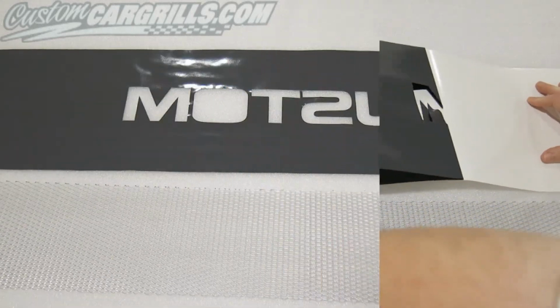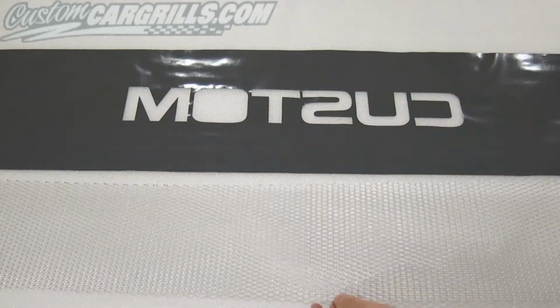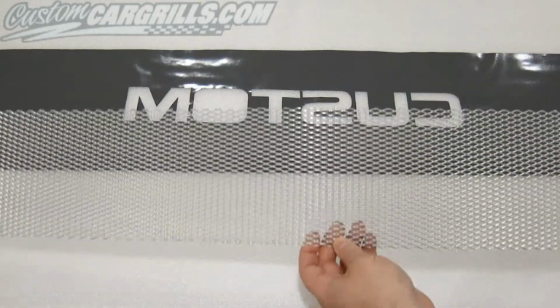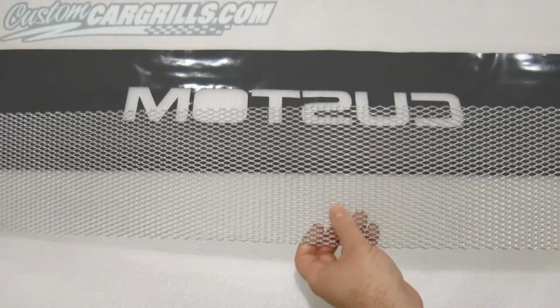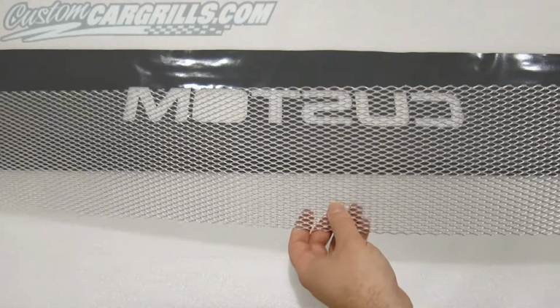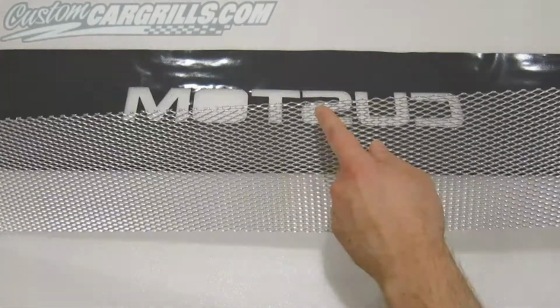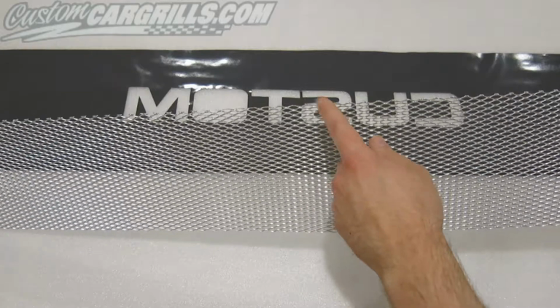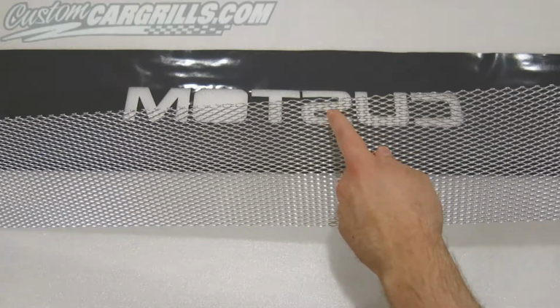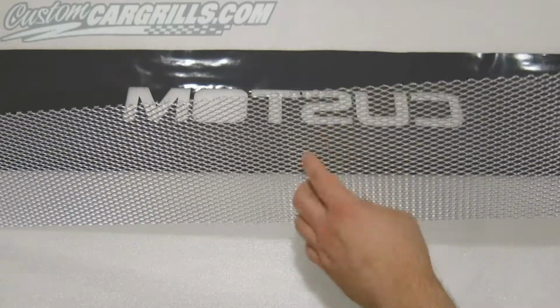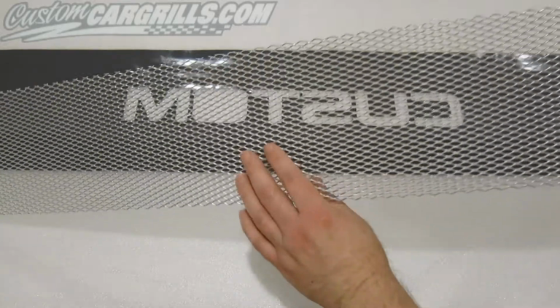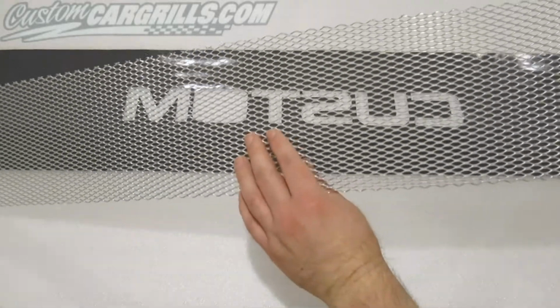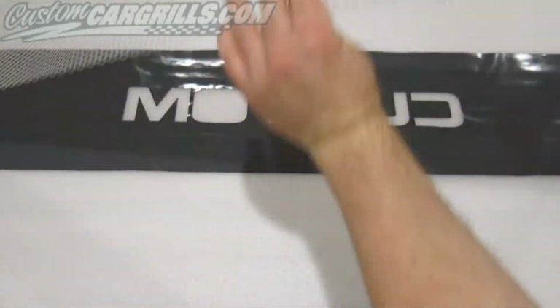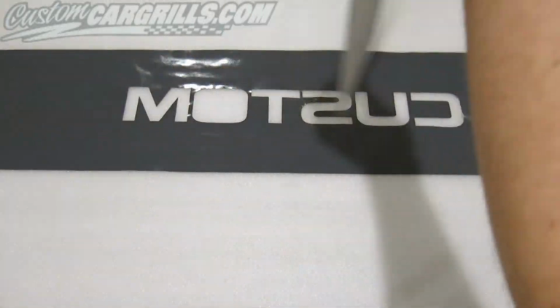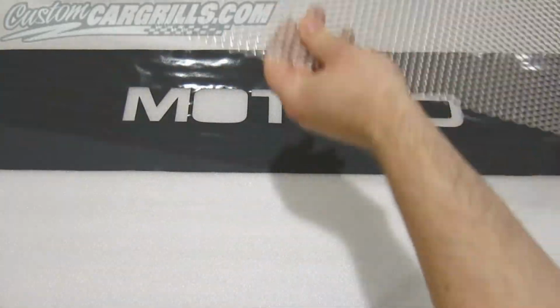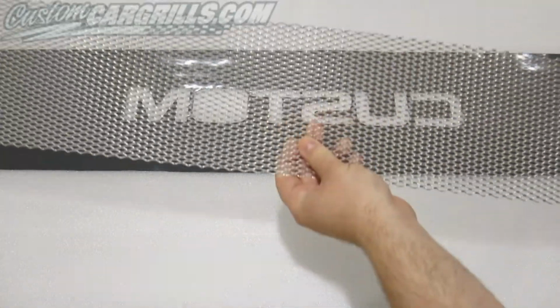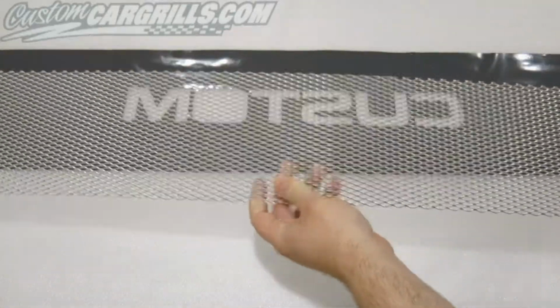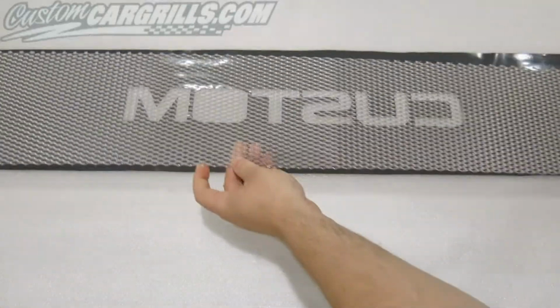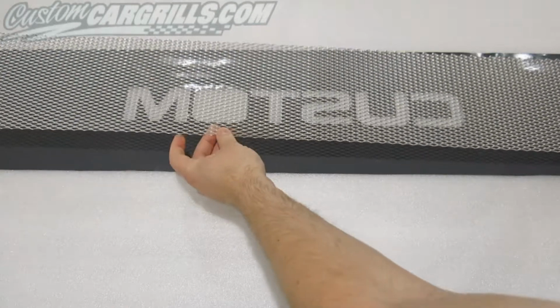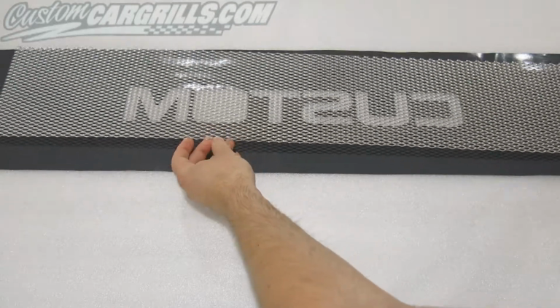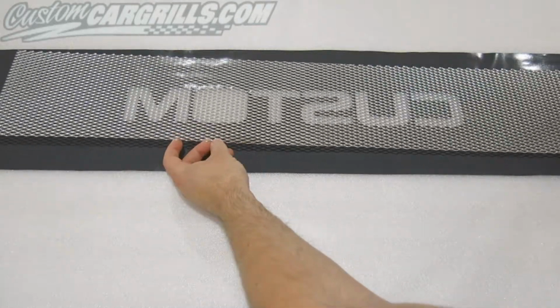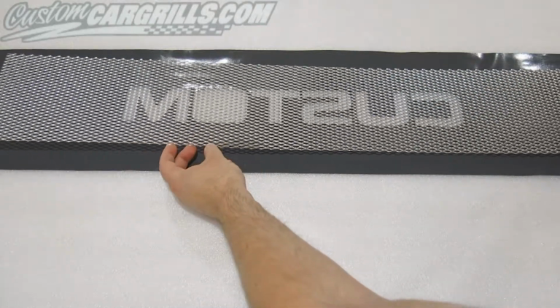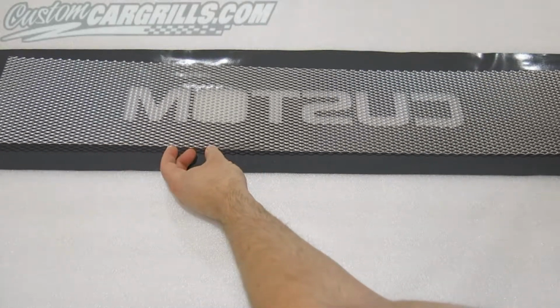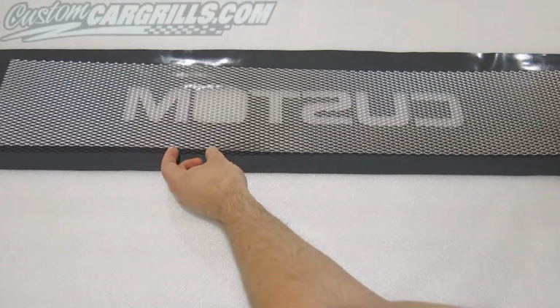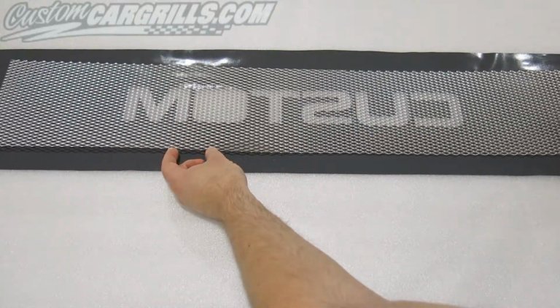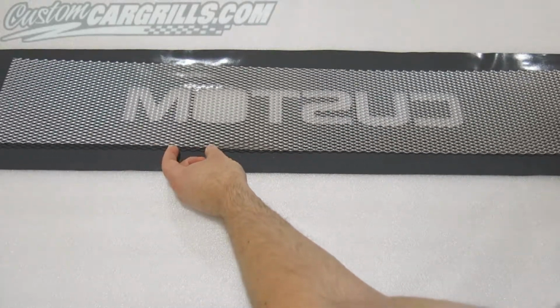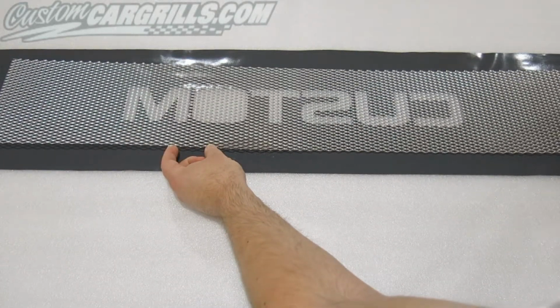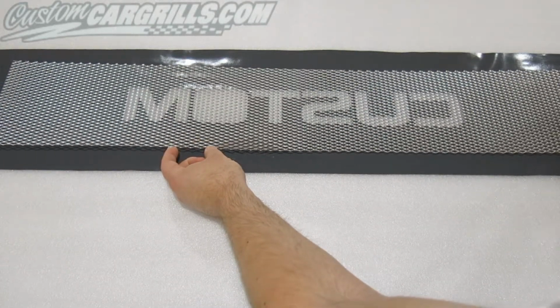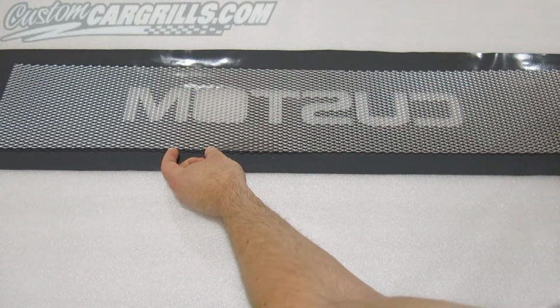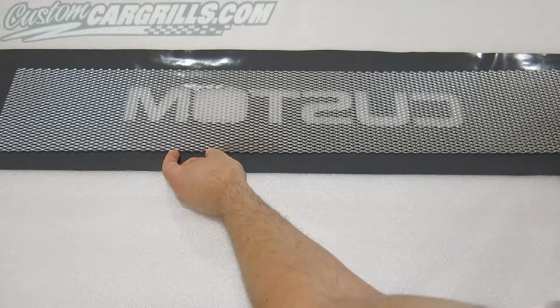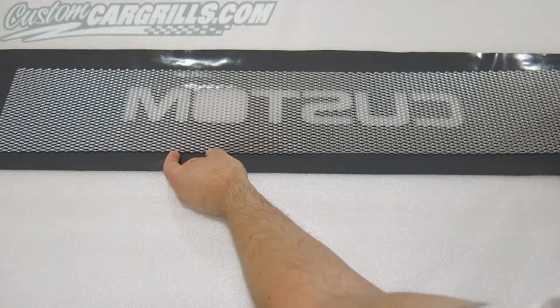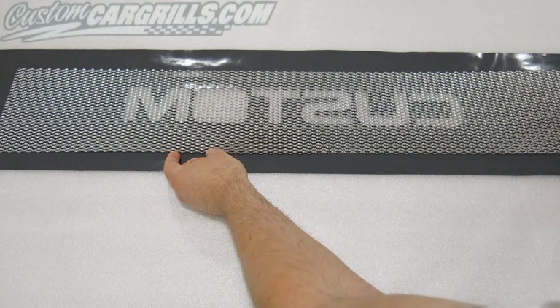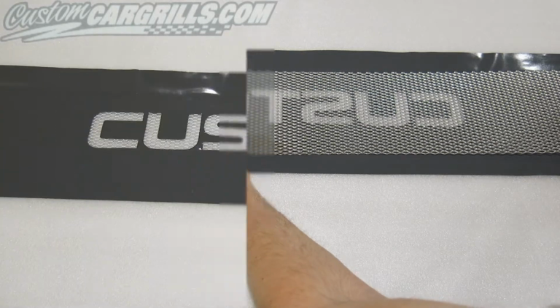Sometimes peeling the vinyl off can be a two-person job — you may need to grab a friend to help you. Now we're going to lay the front of the grill onto the sticky part of the vinyl, which is now mirrored backwards, so that when we actually spray this it'll come through correctly.